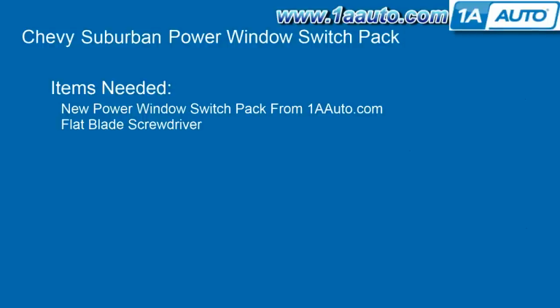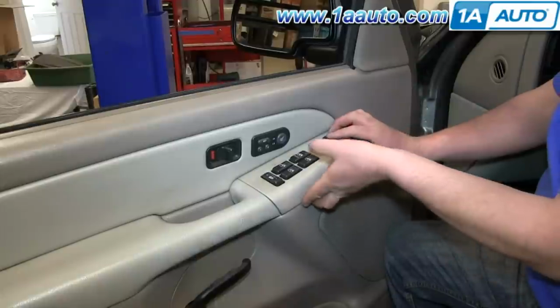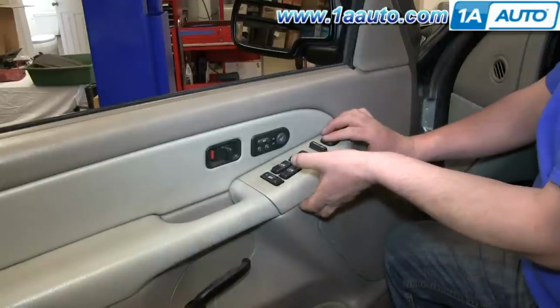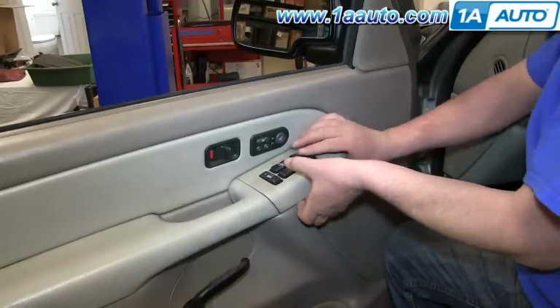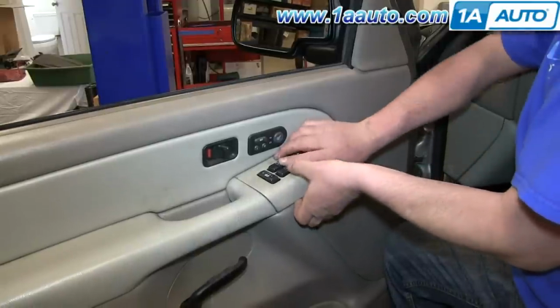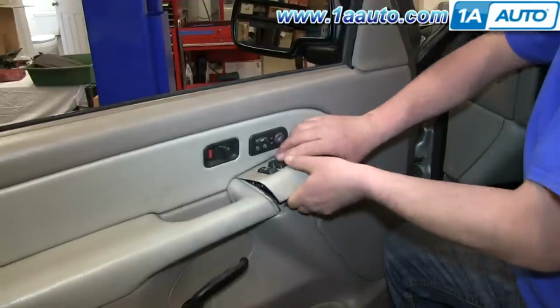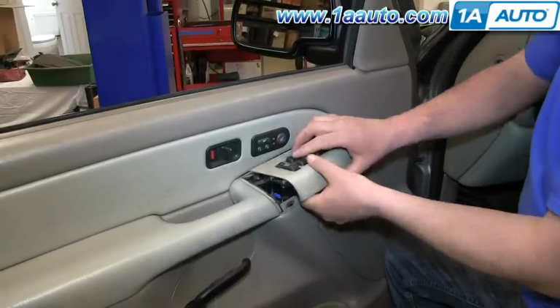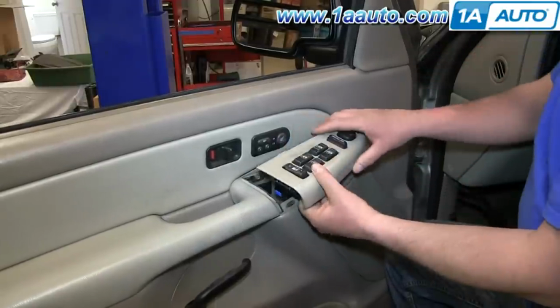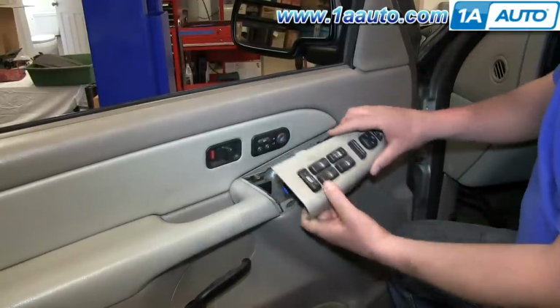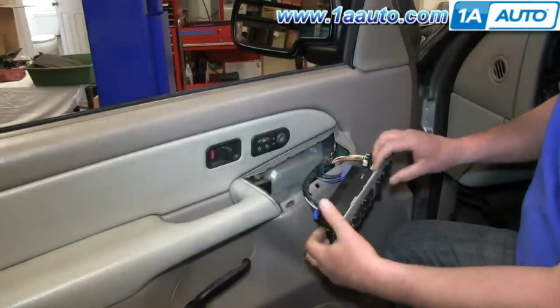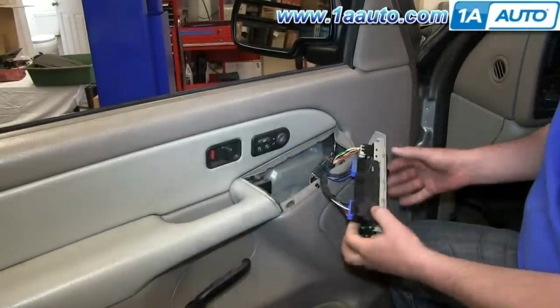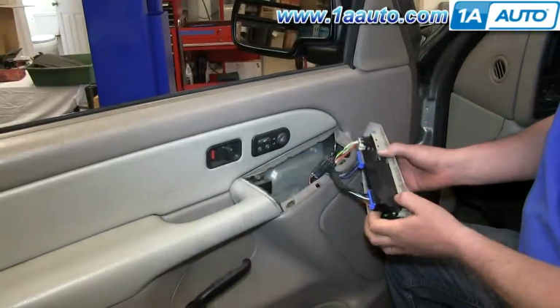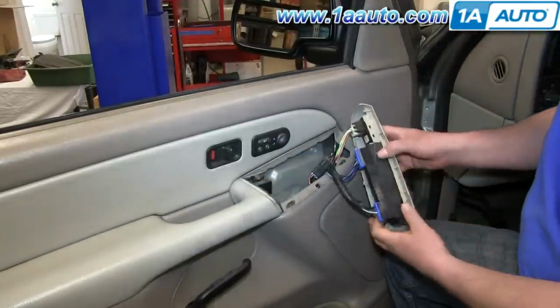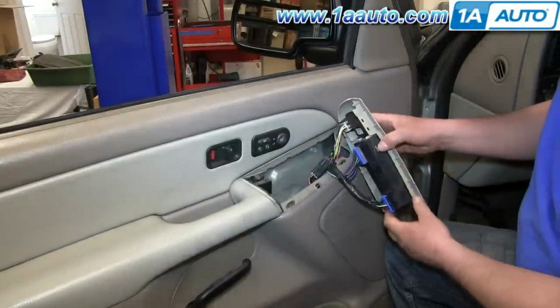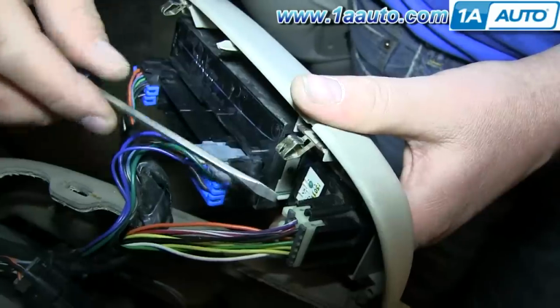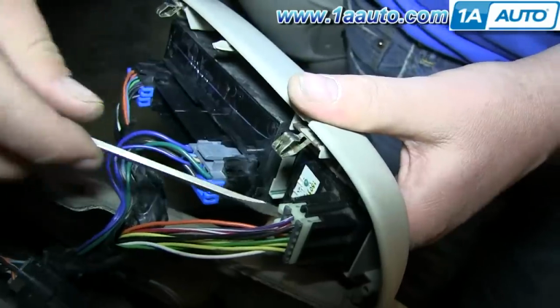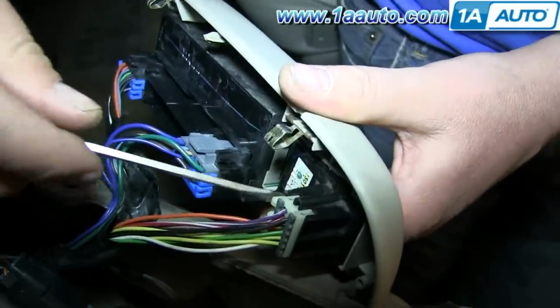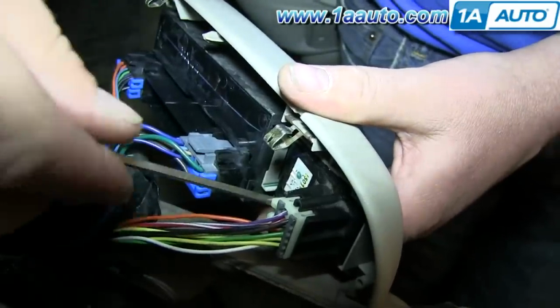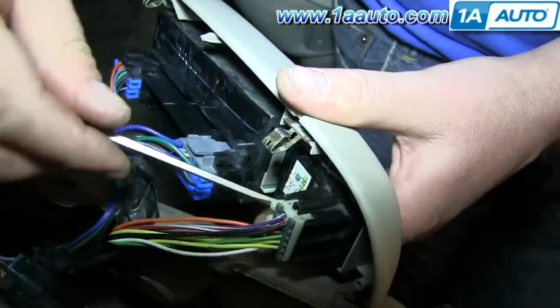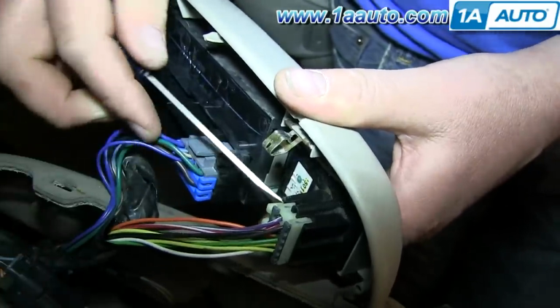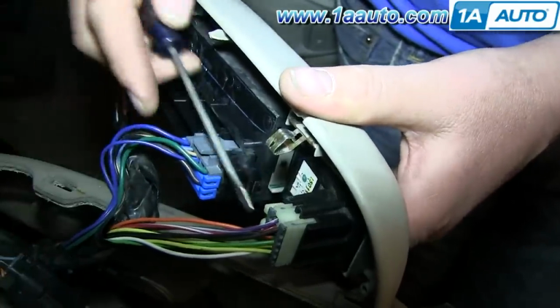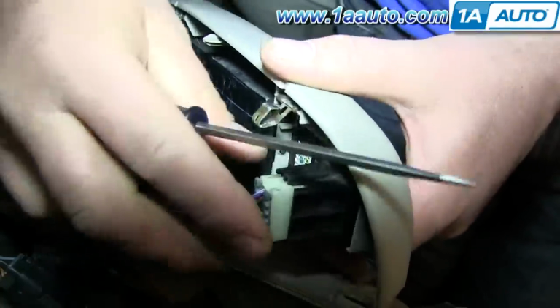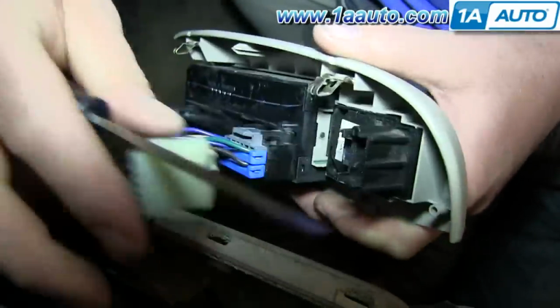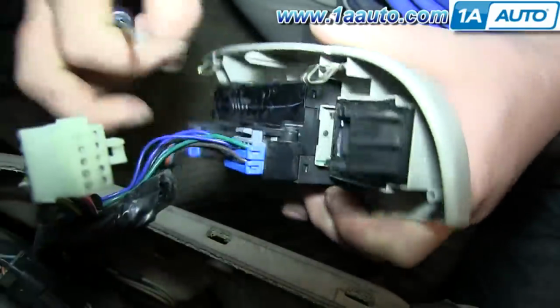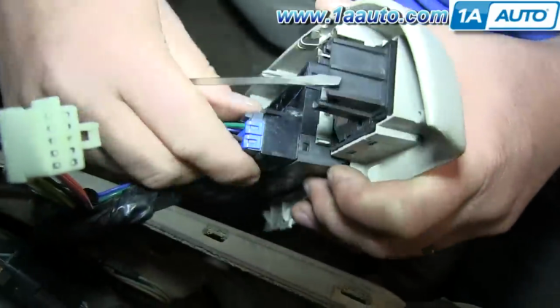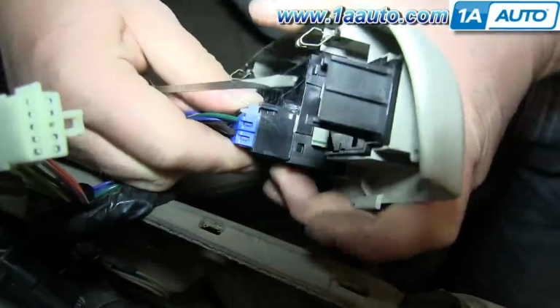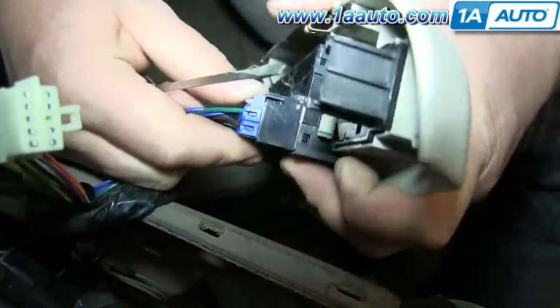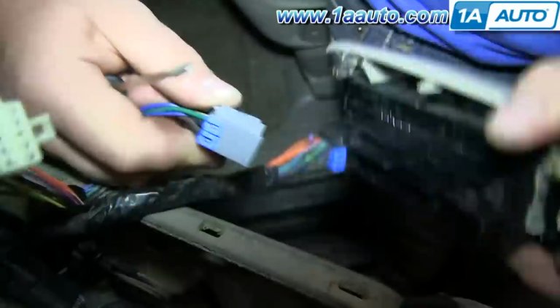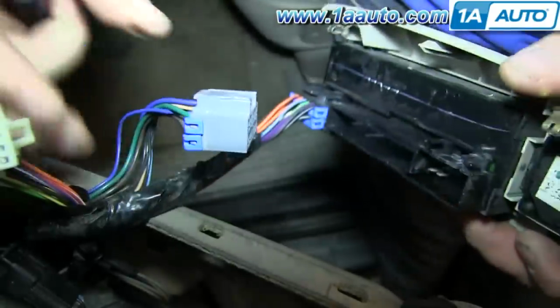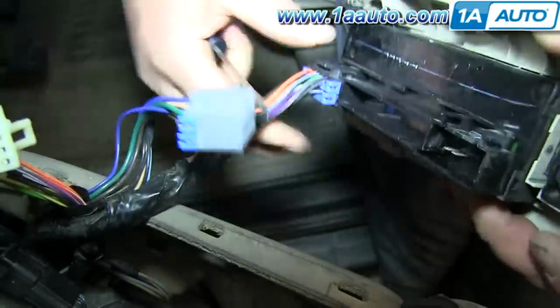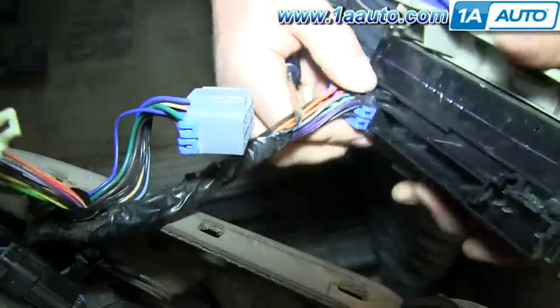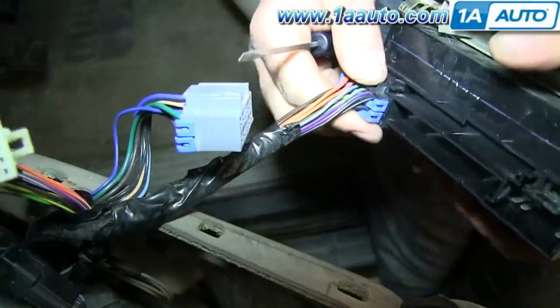Pry up on your switch panel and lift it forward and out. Then pry out on this tab and pull the harness free. Then push the tabs on these harnesses and pull them free.